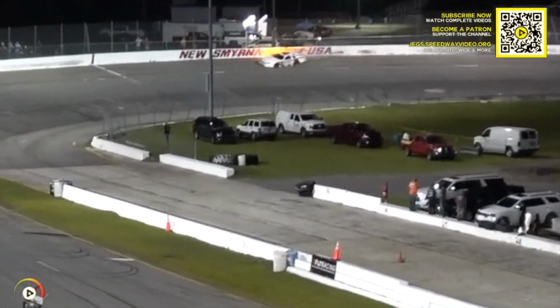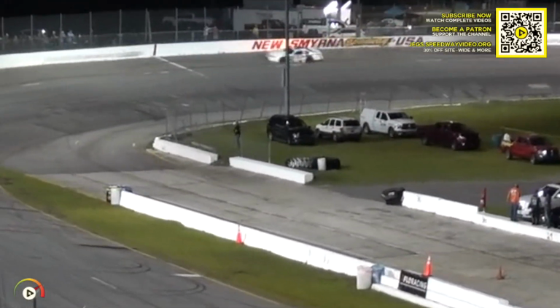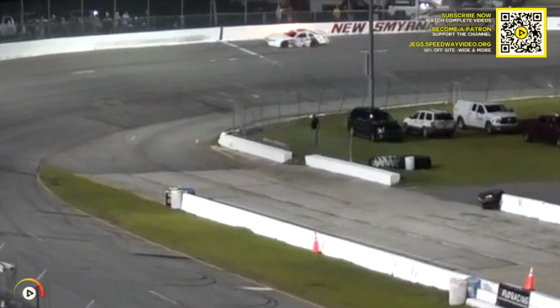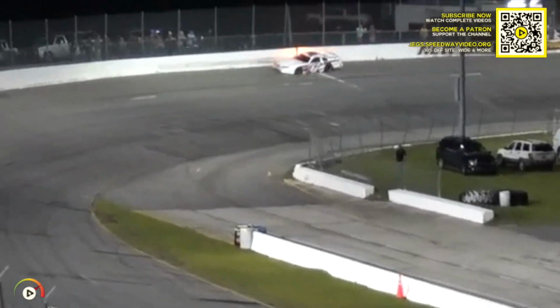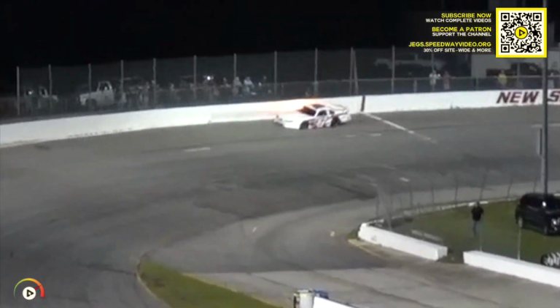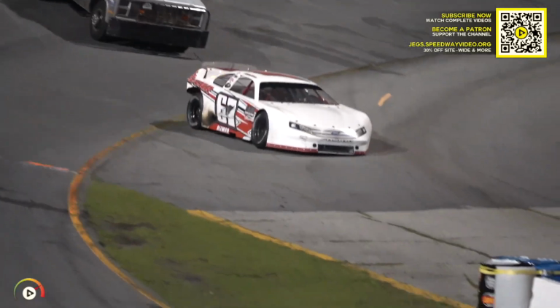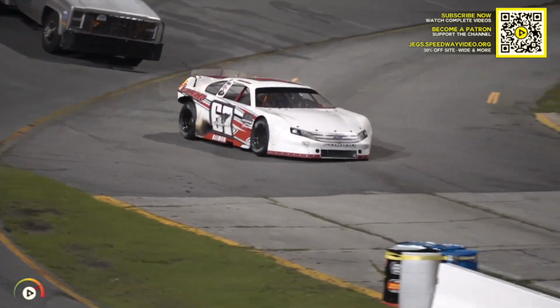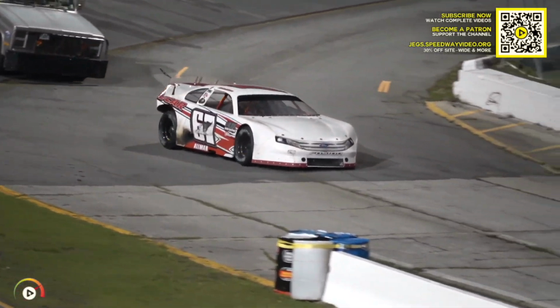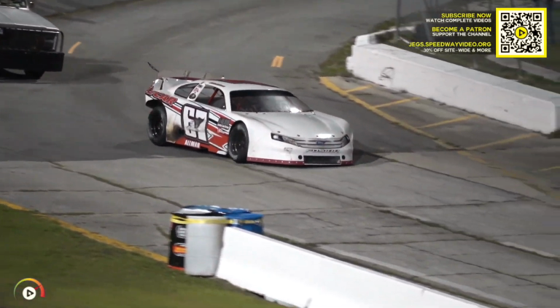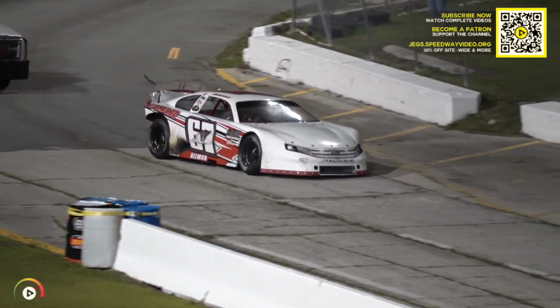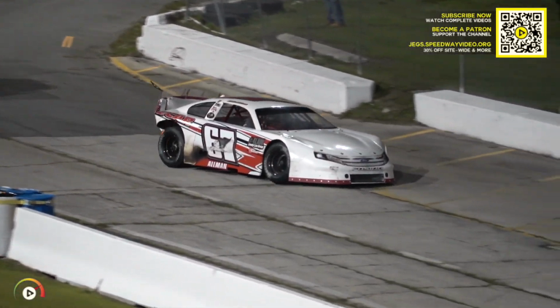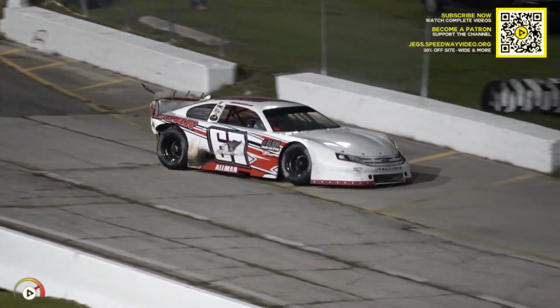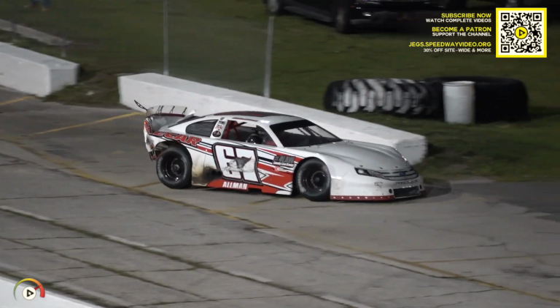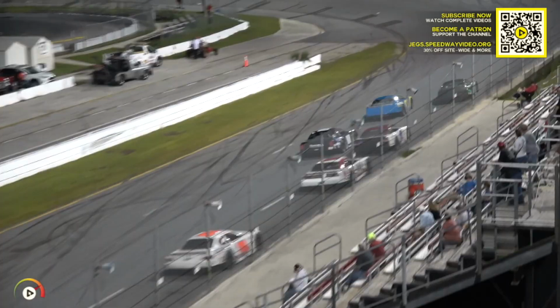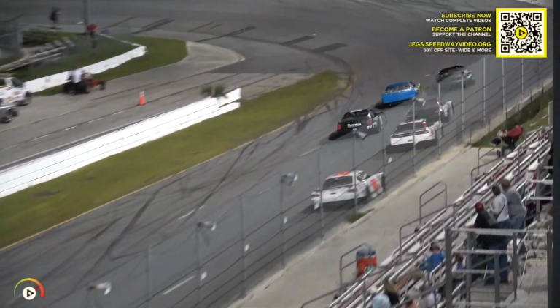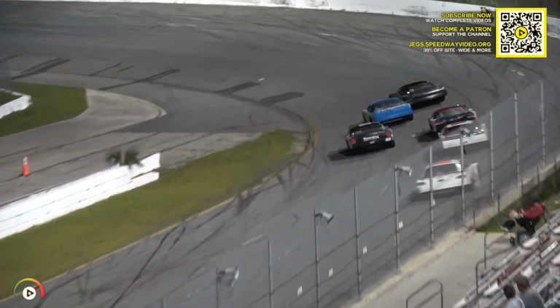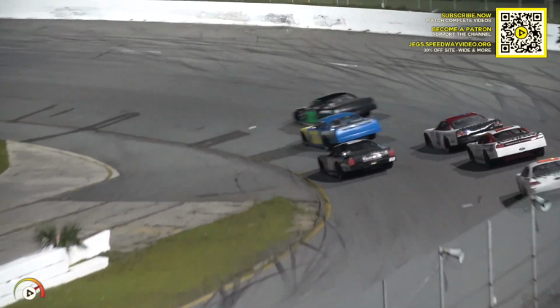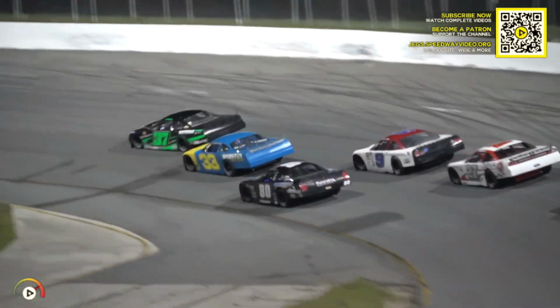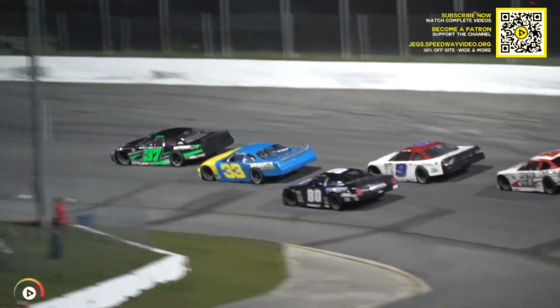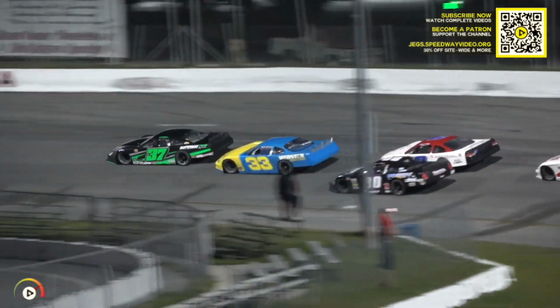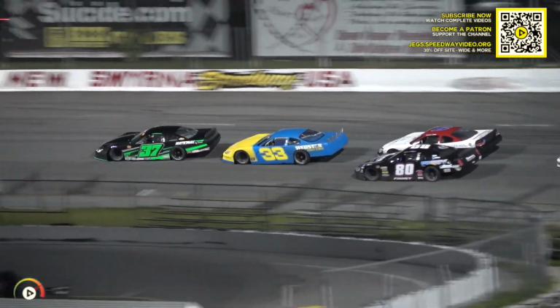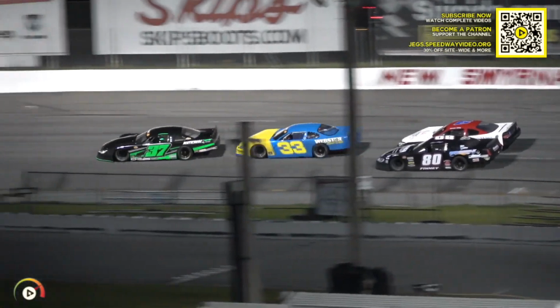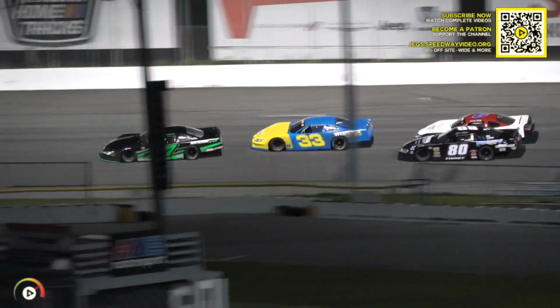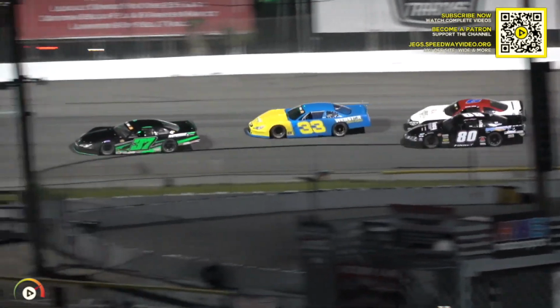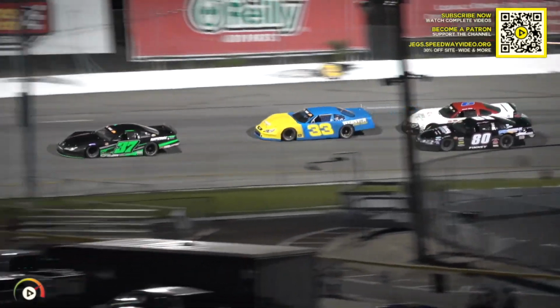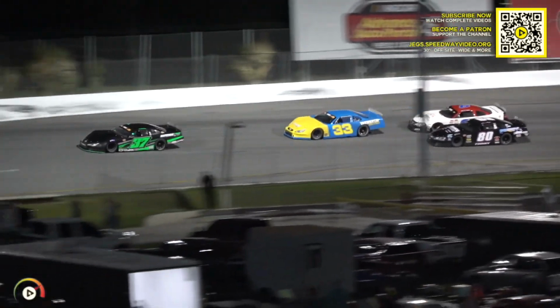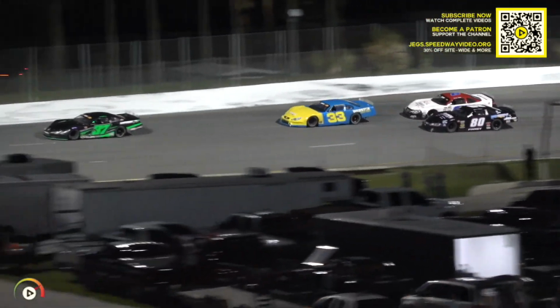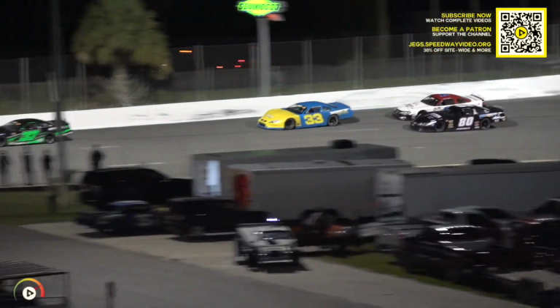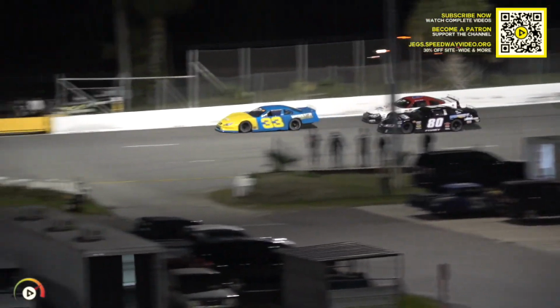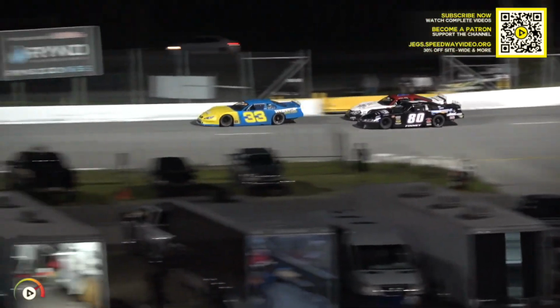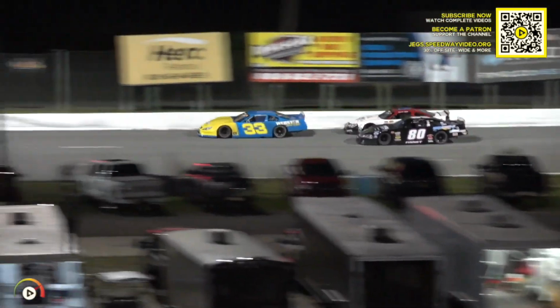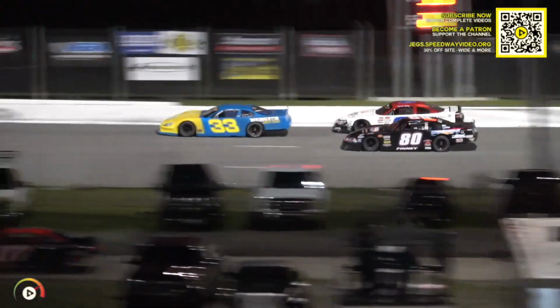Six laps to go for Goddard — and there goes Colin Allman into the outside wall. Michael Goddard, the dominant car of the day, did not want to see that yellow flag. Good clean restart down the front stretch and into turn one. Michael Goddard gets away with the lead. Webster slides up into second. Brian Finney and Brad May battle for third.